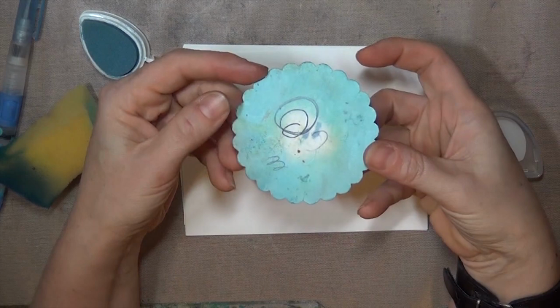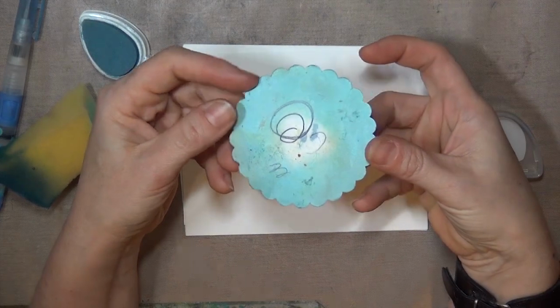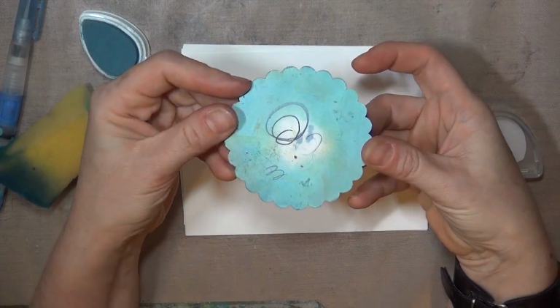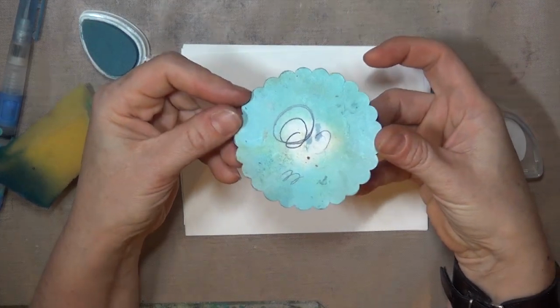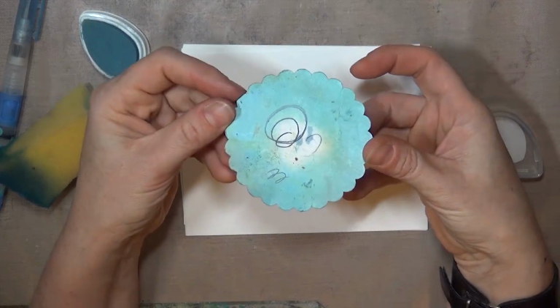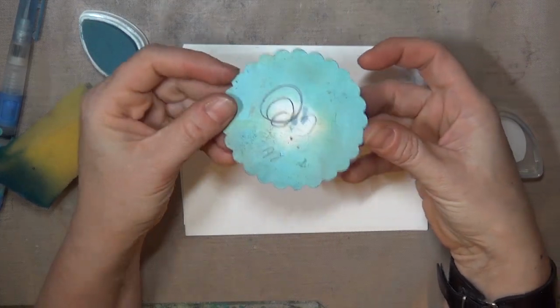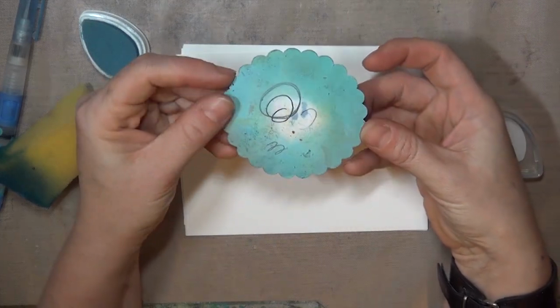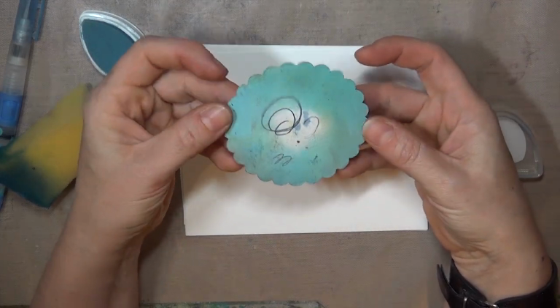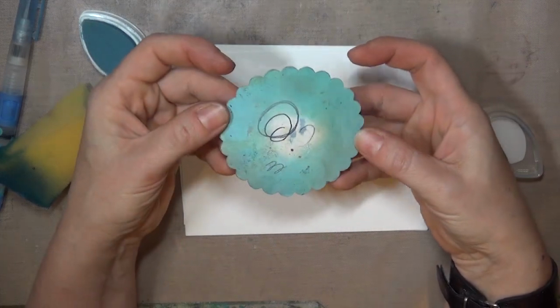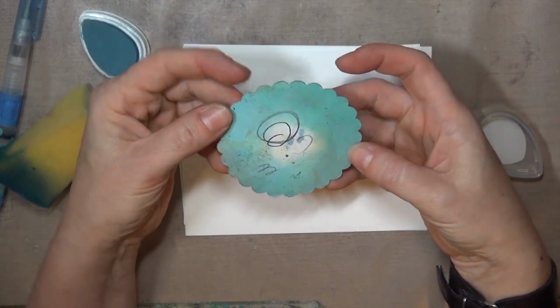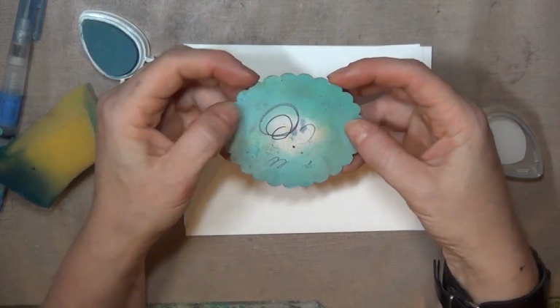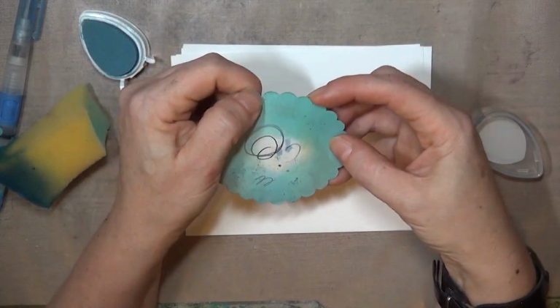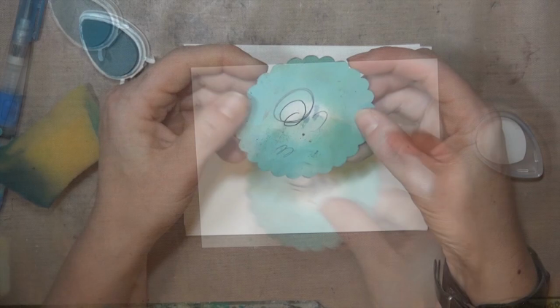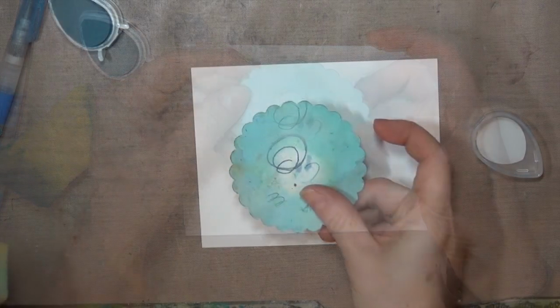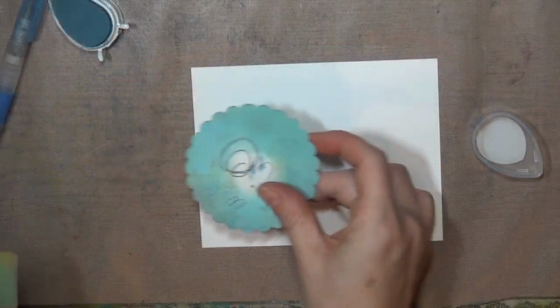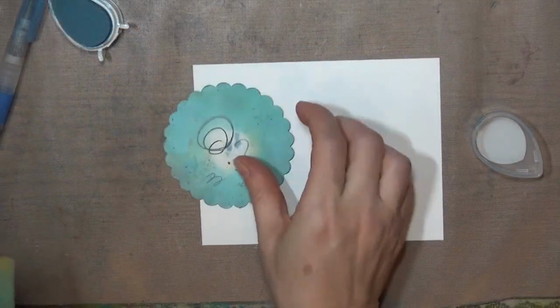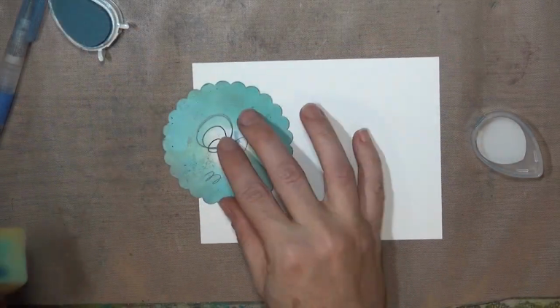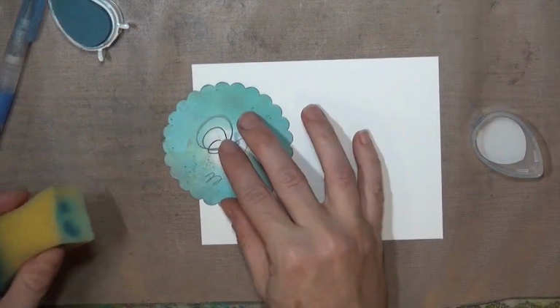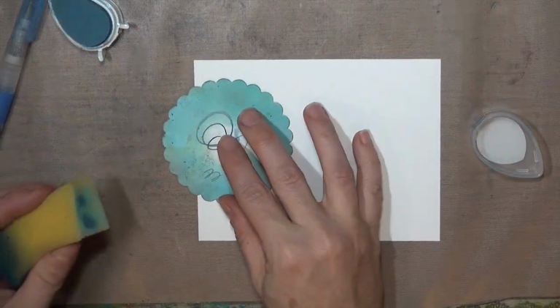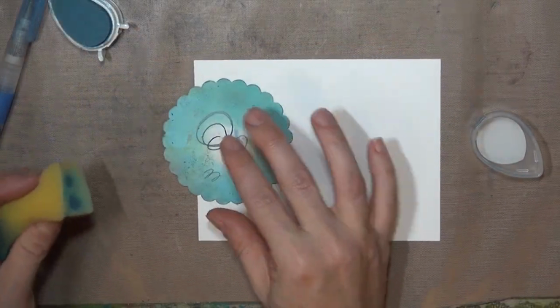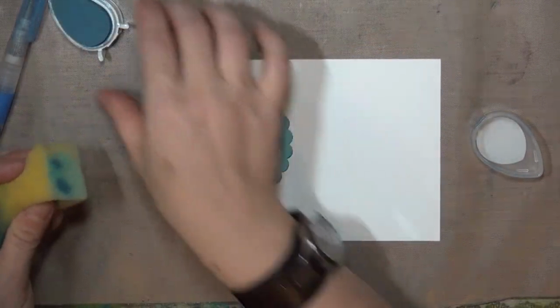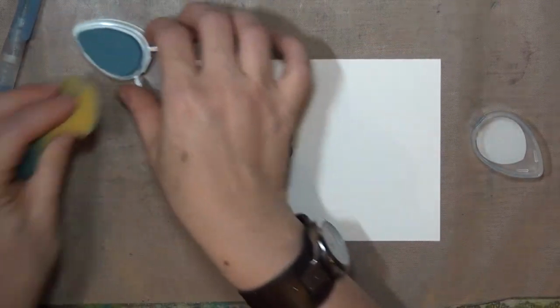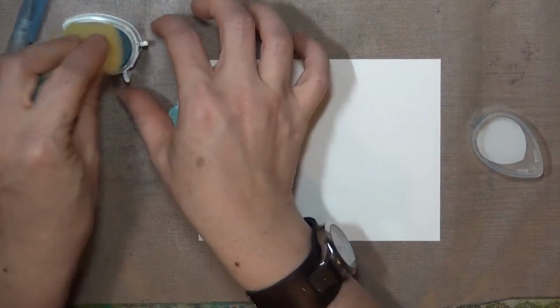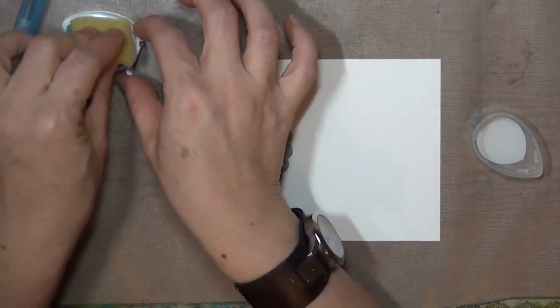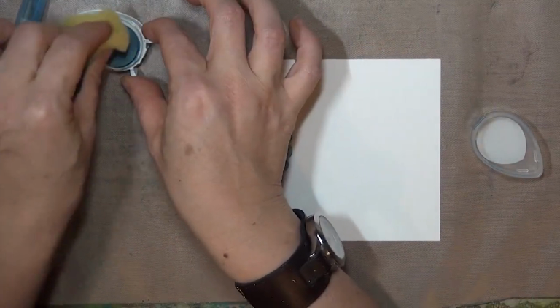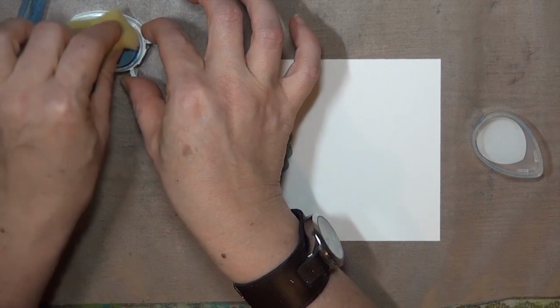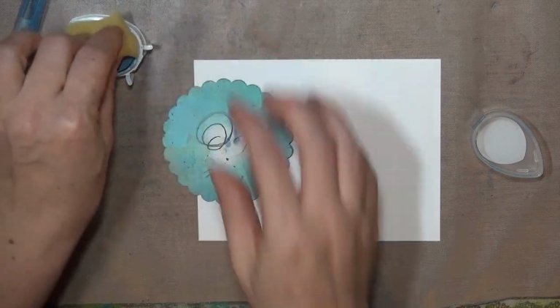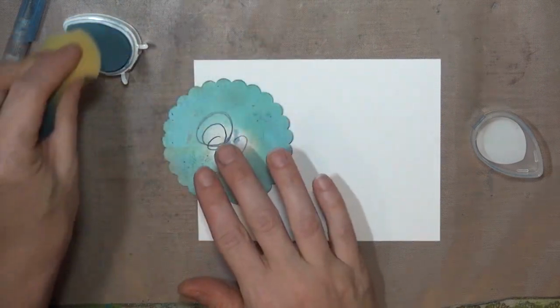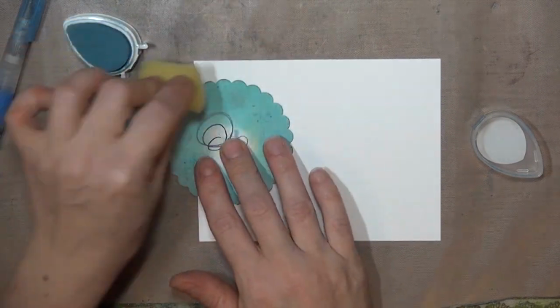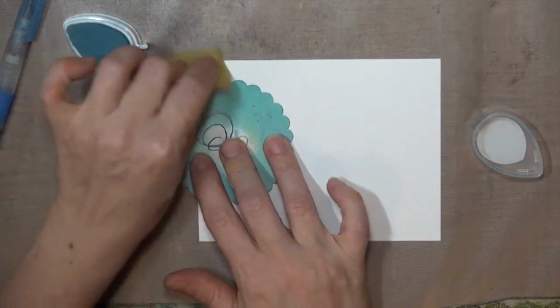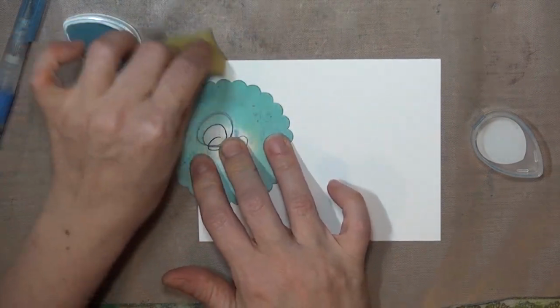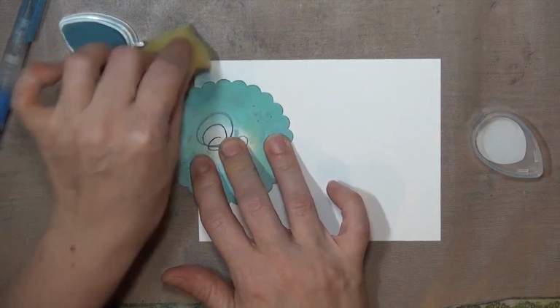I'm going to start with my sponged clouds, and for those I use a scalloped circle mask which is punched from heavy cardstock. This one is about a 3-inch circle, and around the edge there are about 3 scallops per inch.